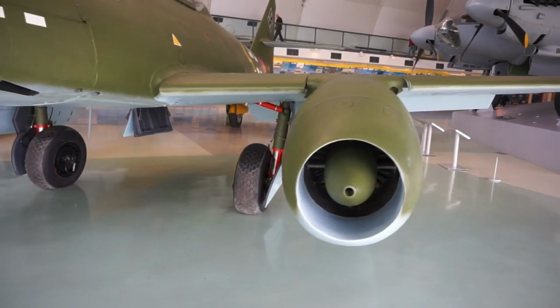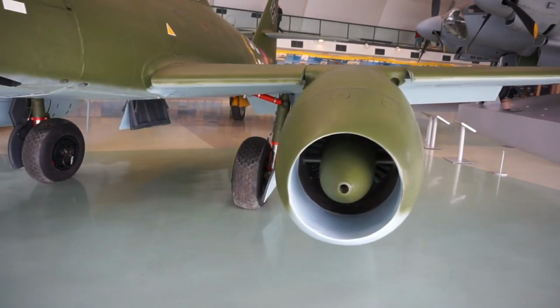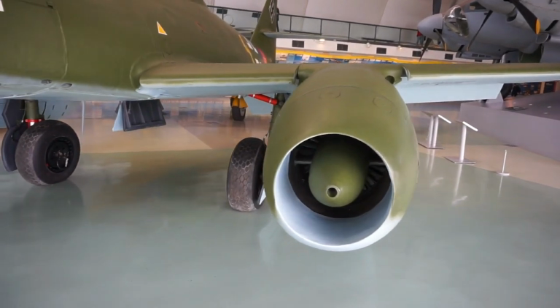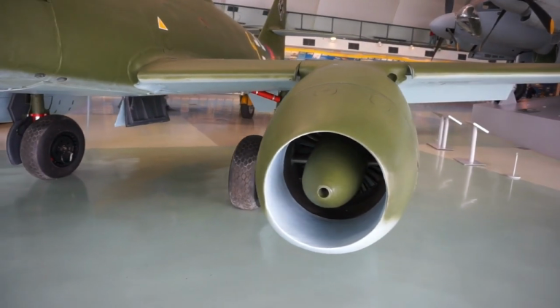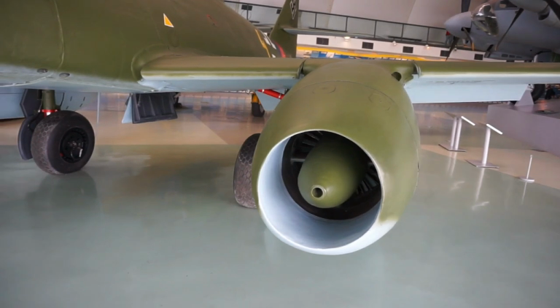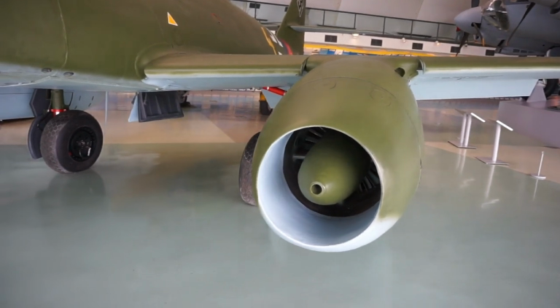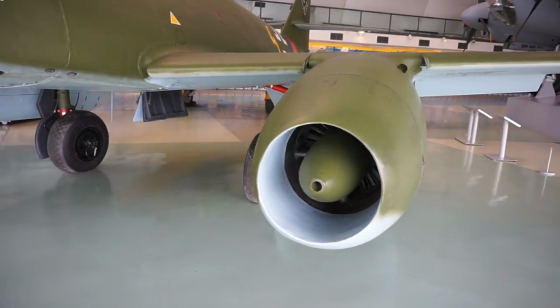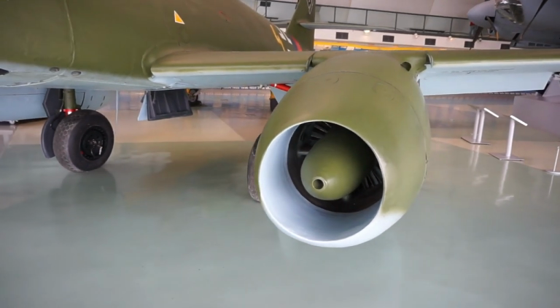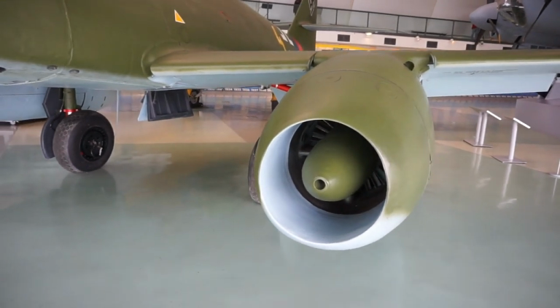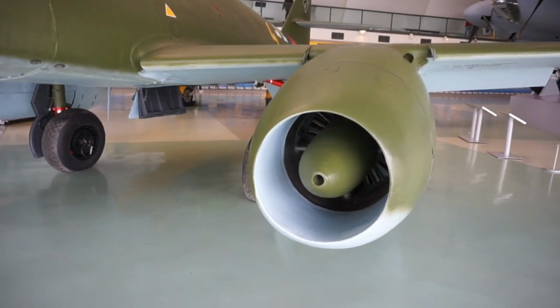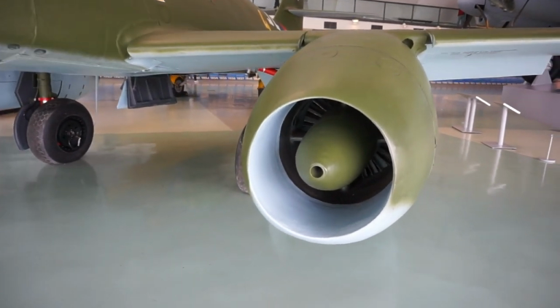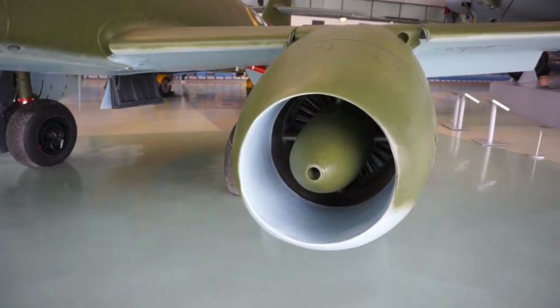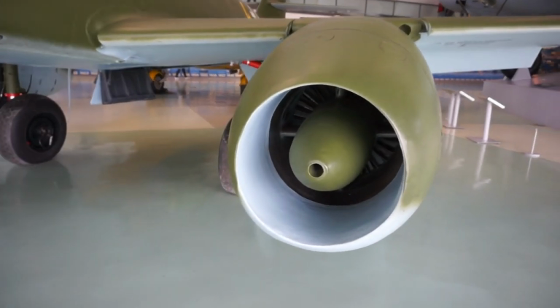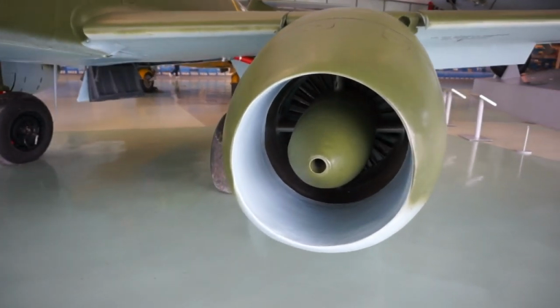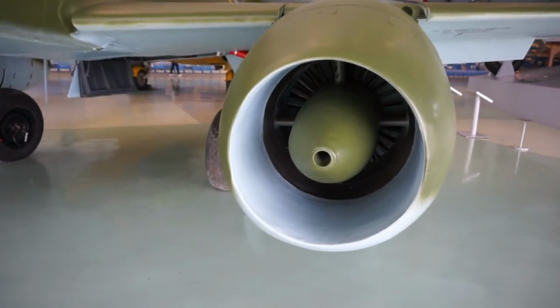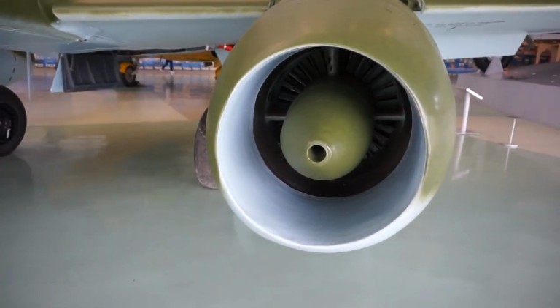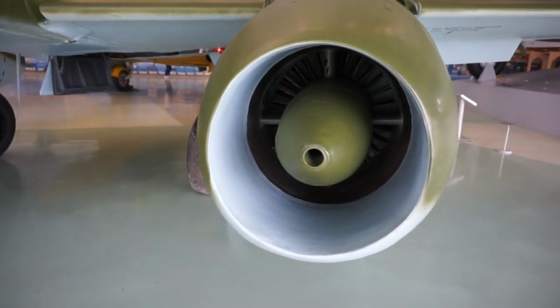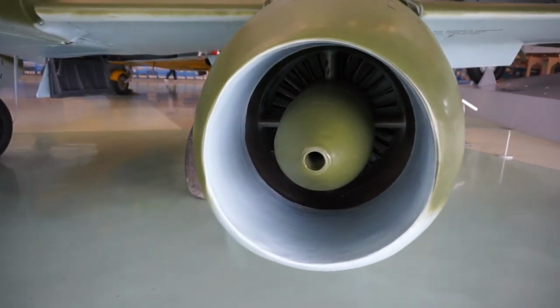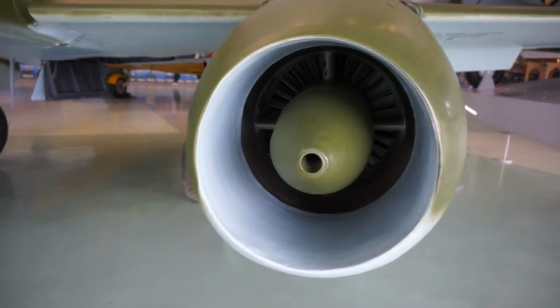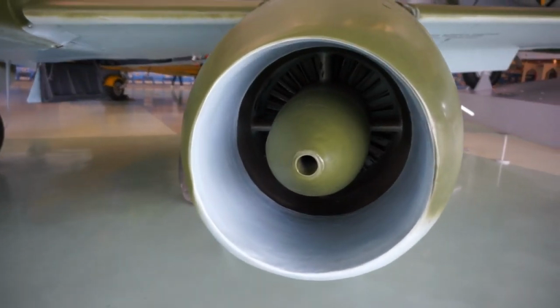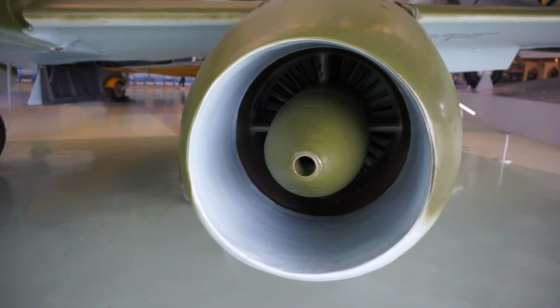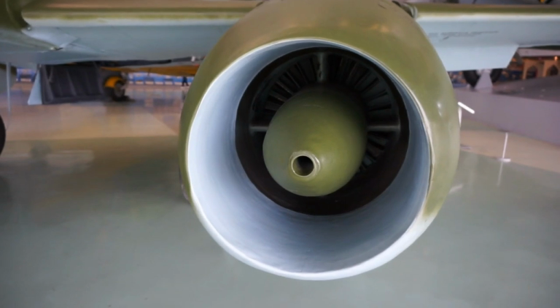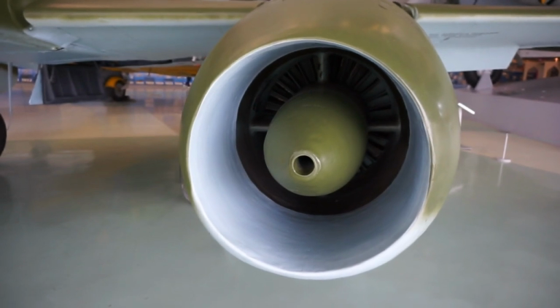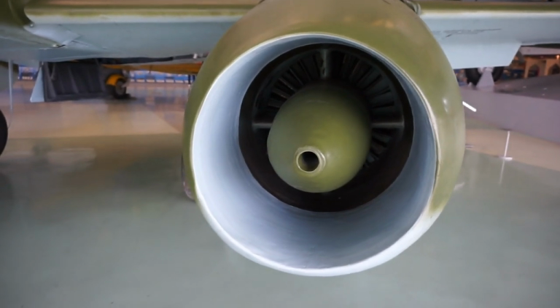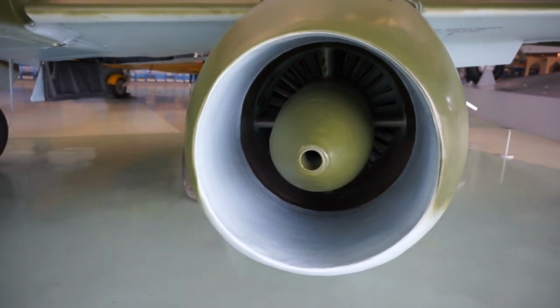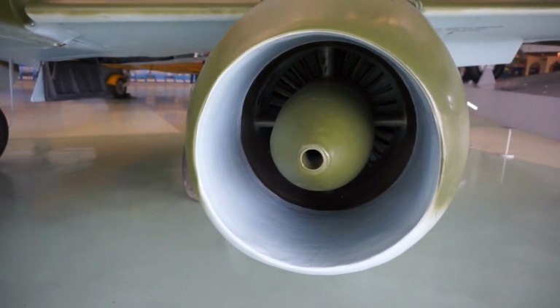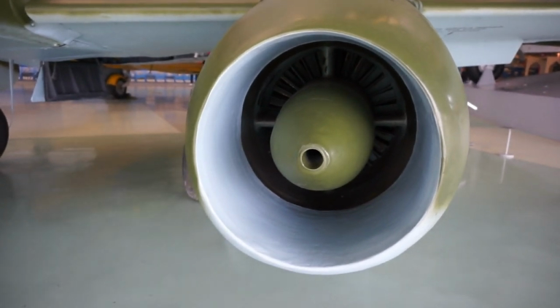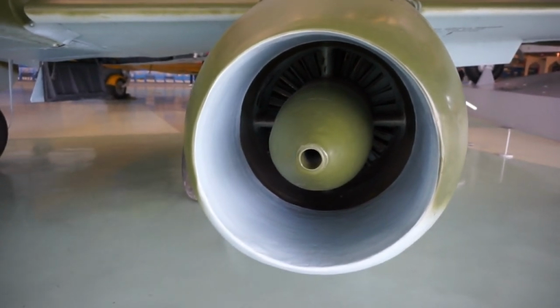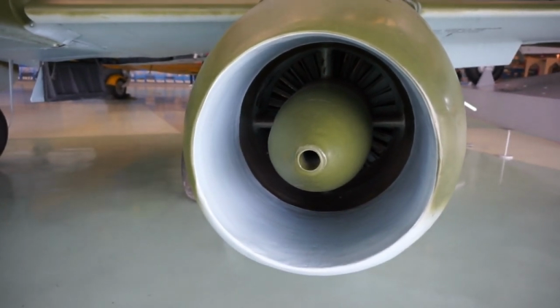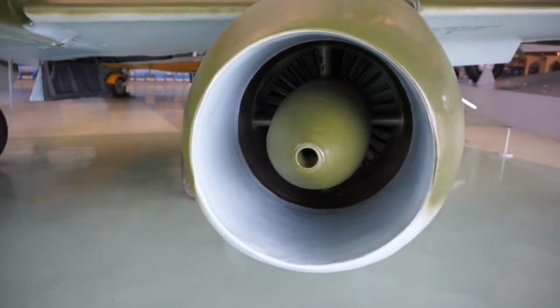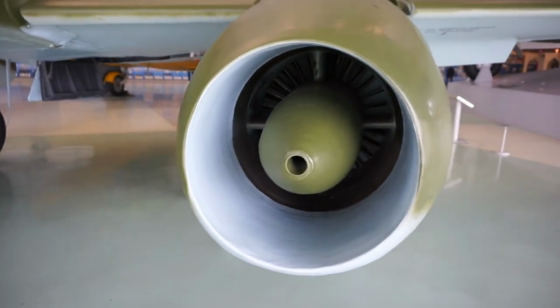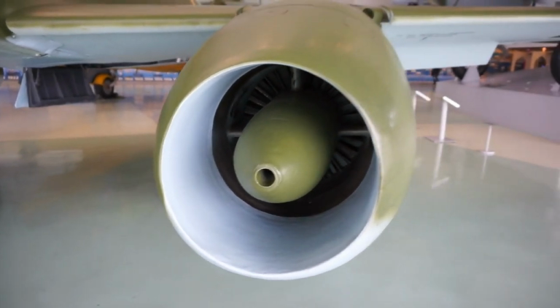Here's a view of the engine much closer — you can see the turbofans inside the engine.